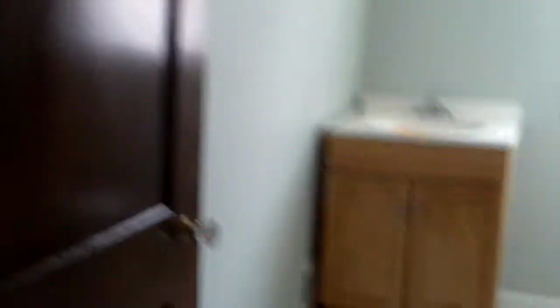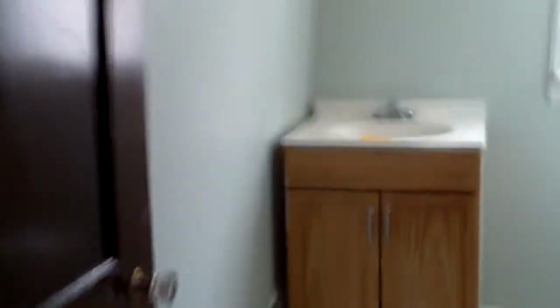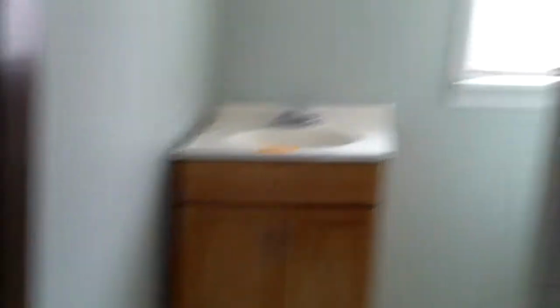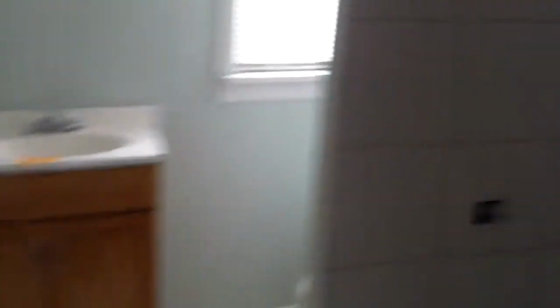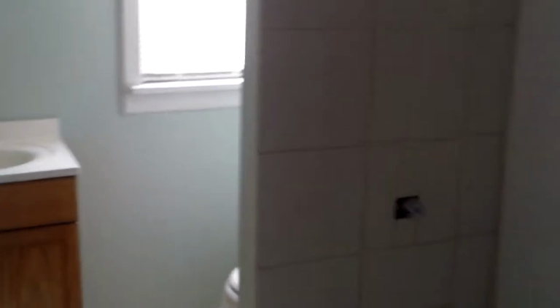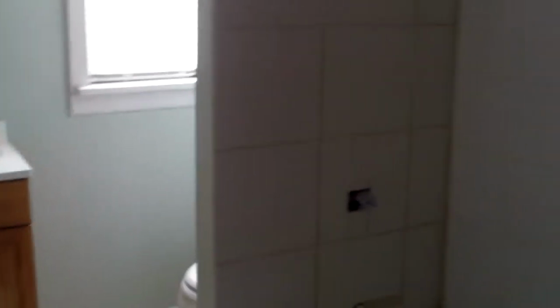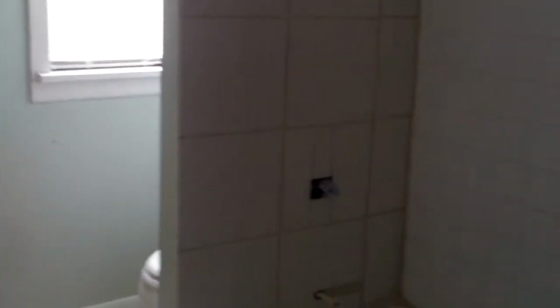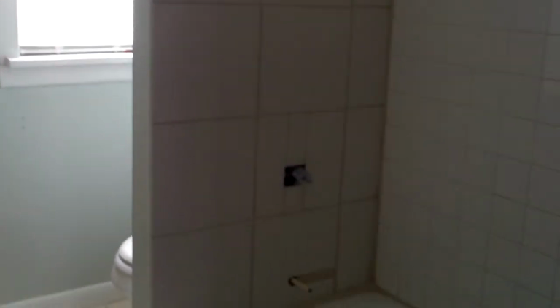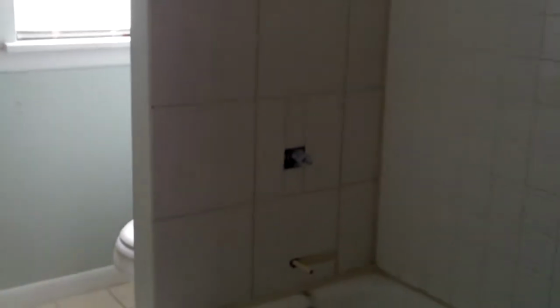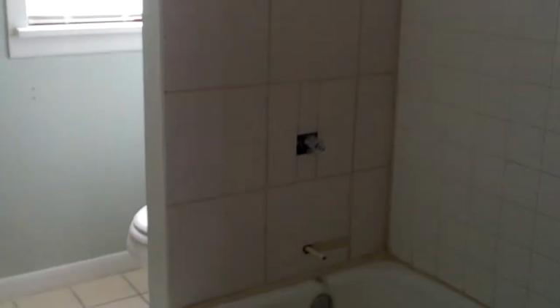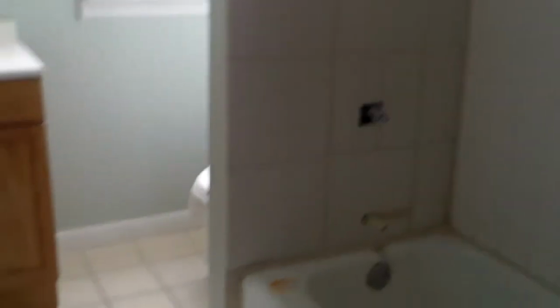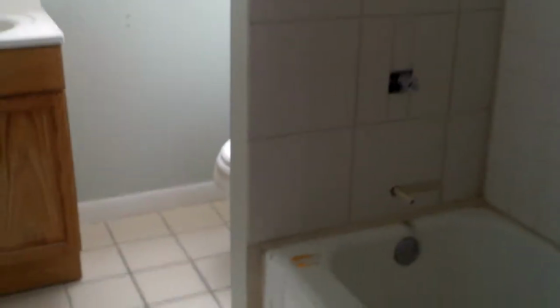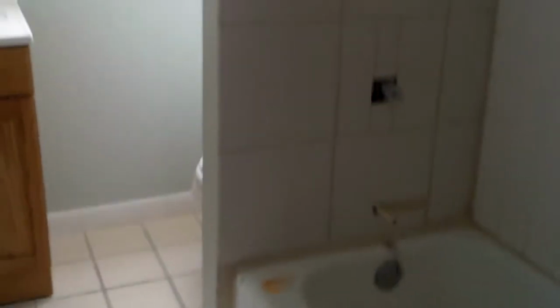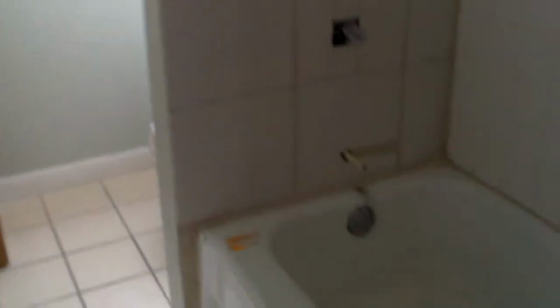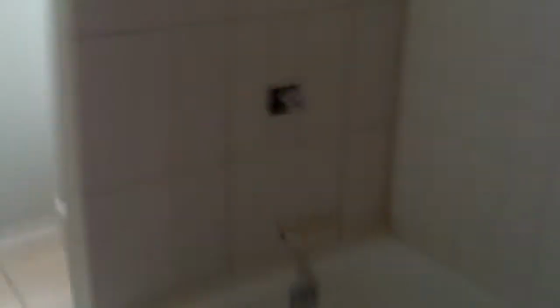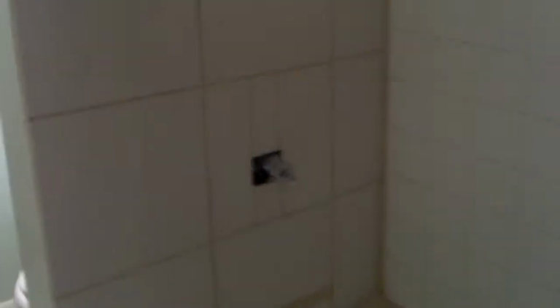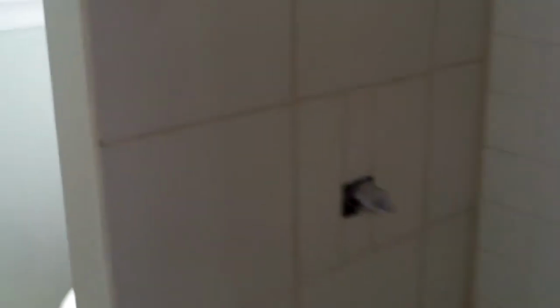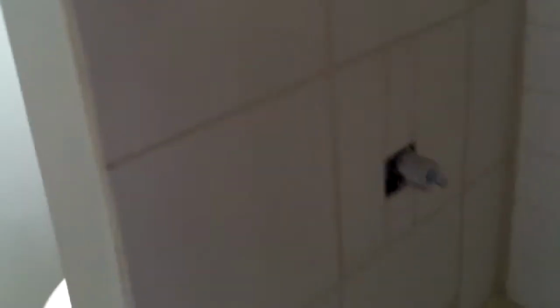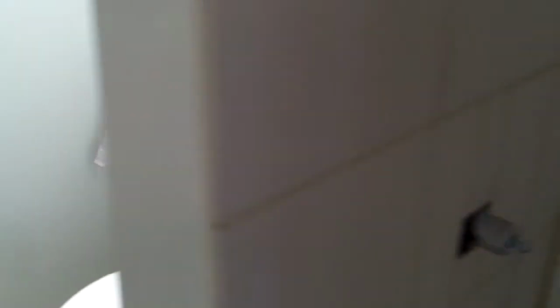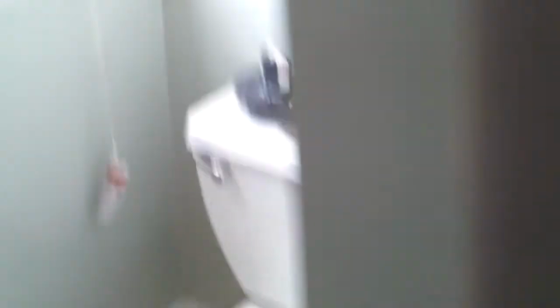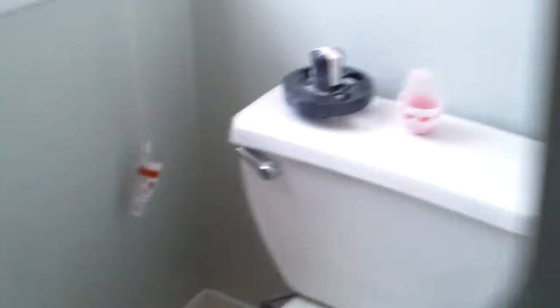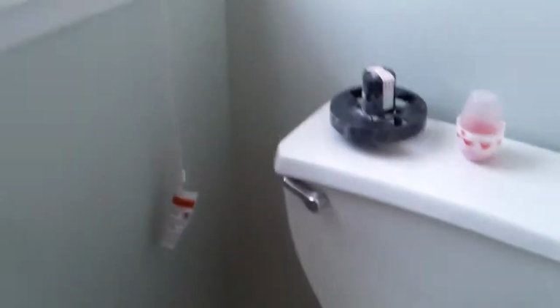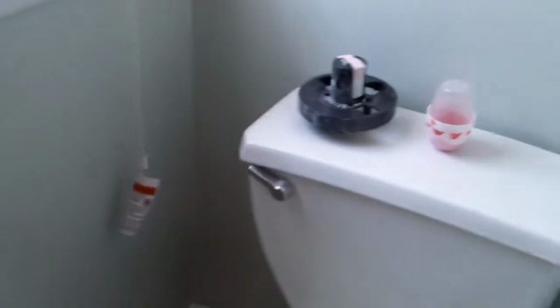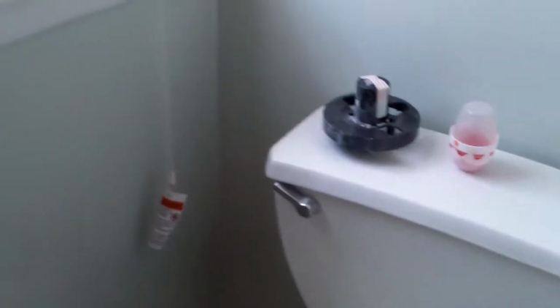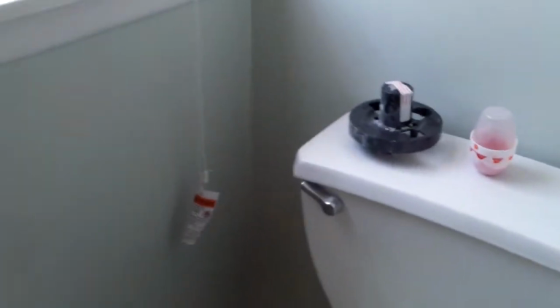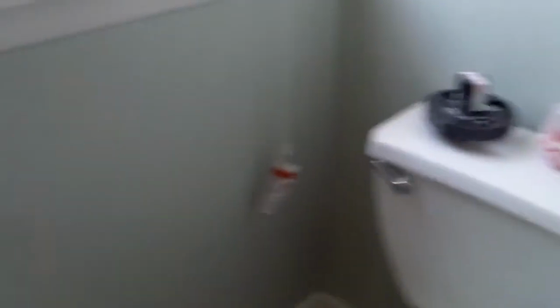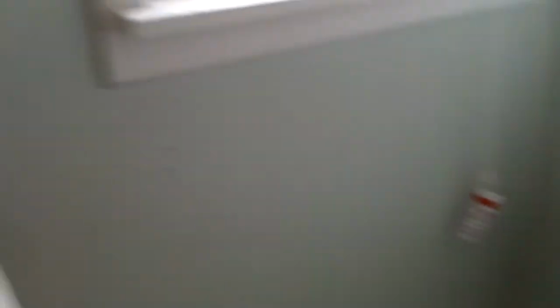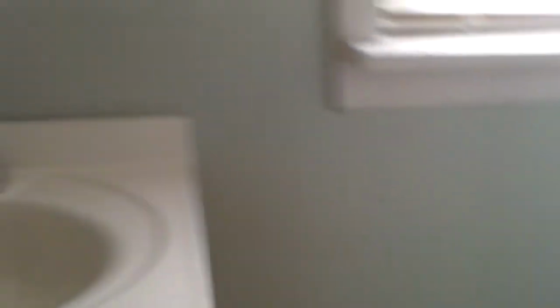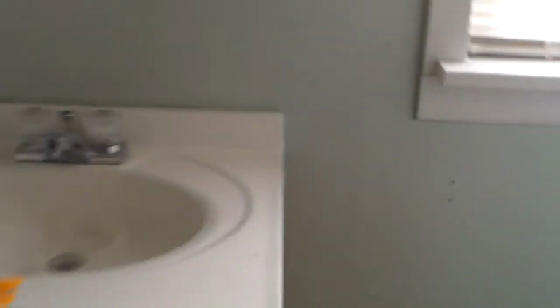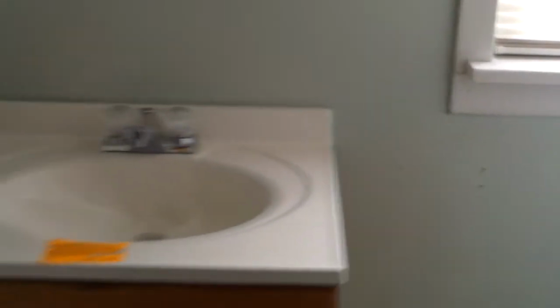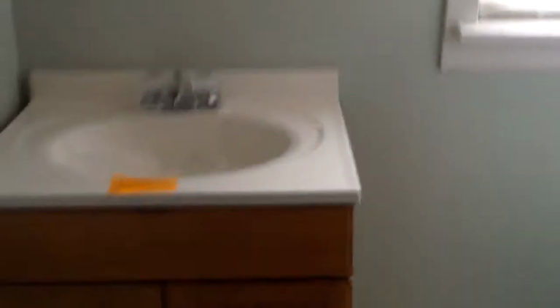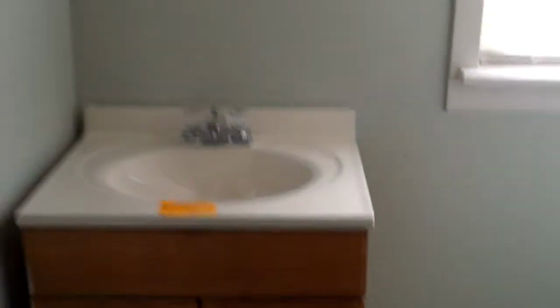Again you see the tile surround — they still have a little bit of plumbing to install on this one. This one has the commode and vanity in place.